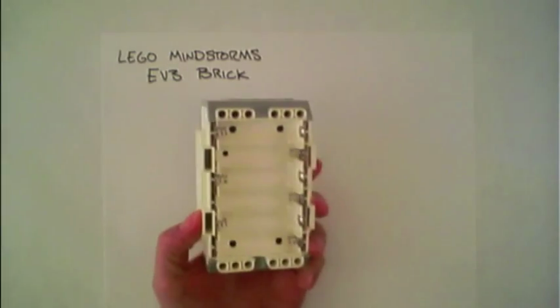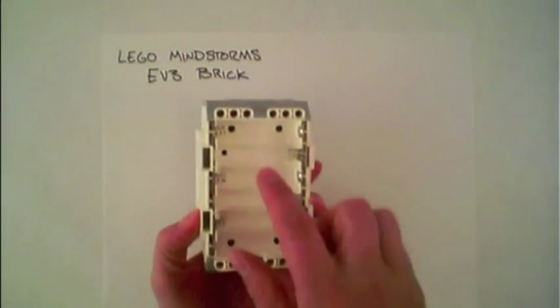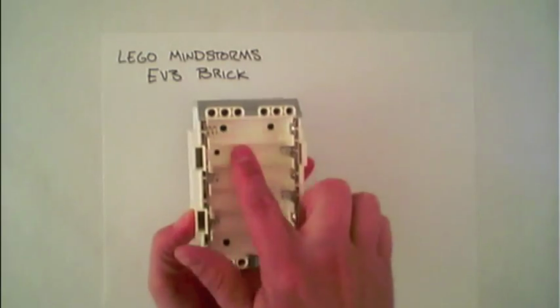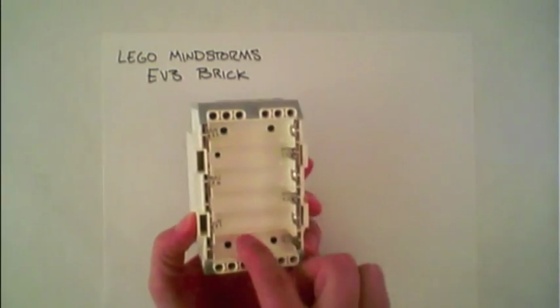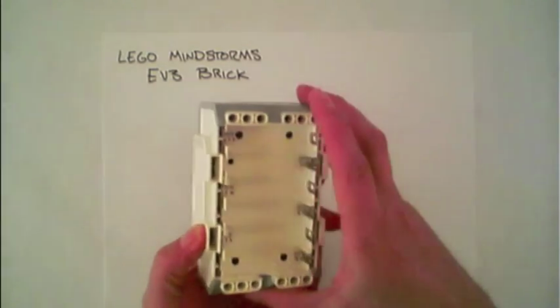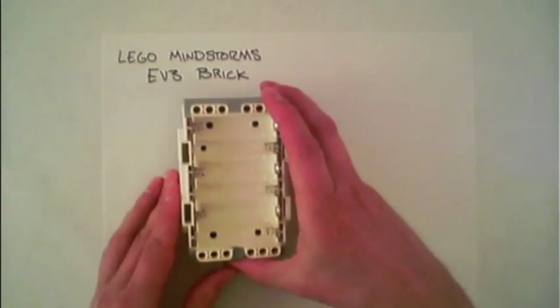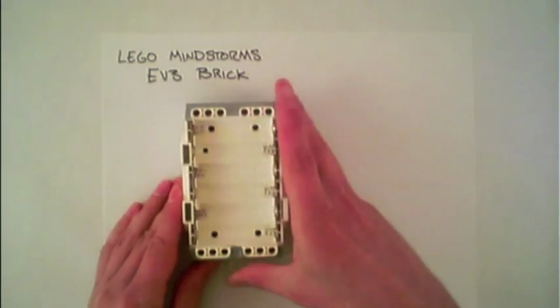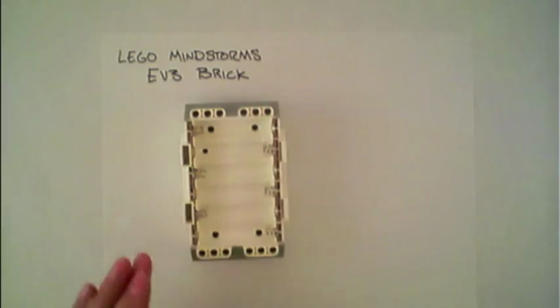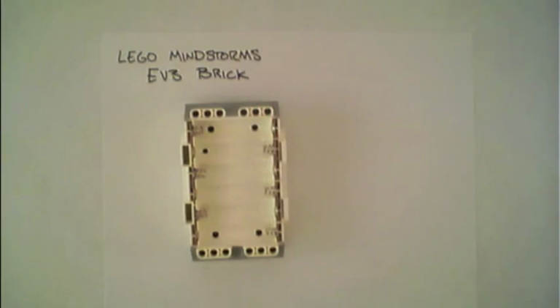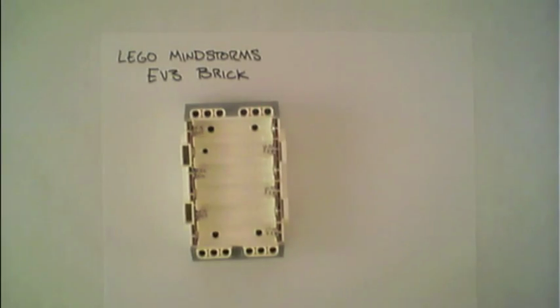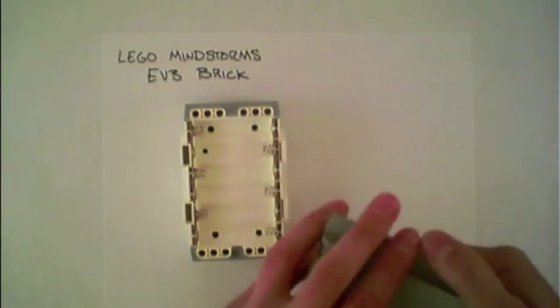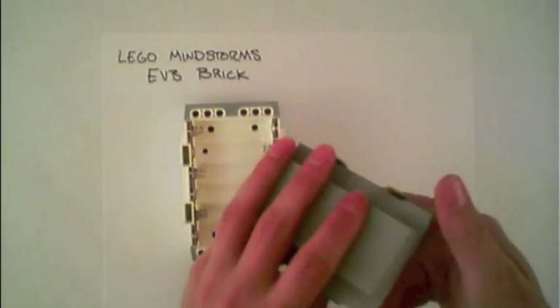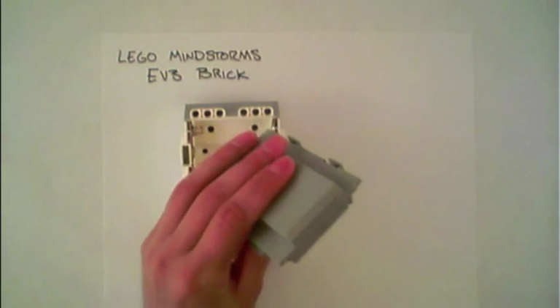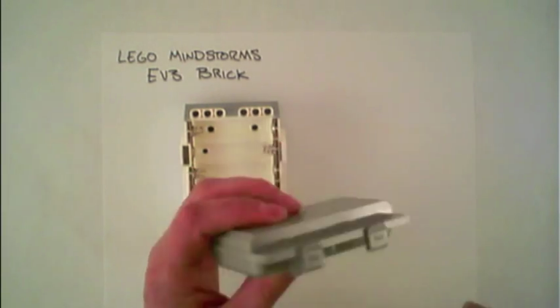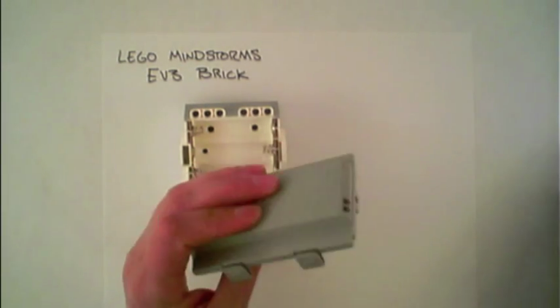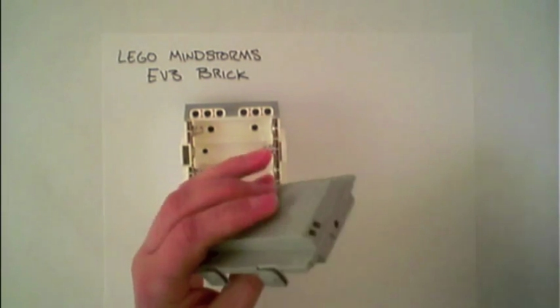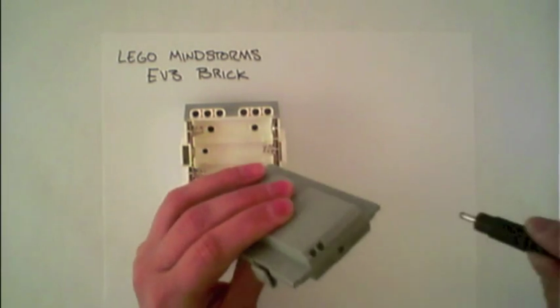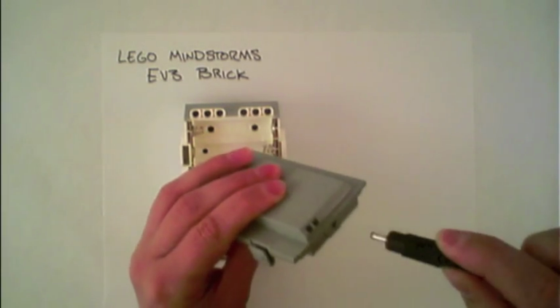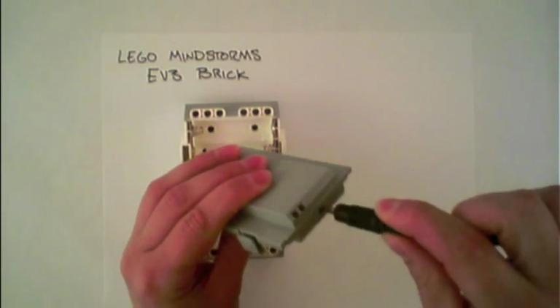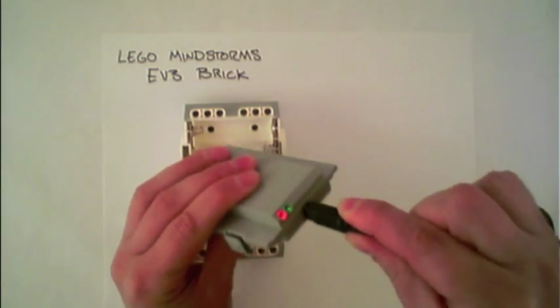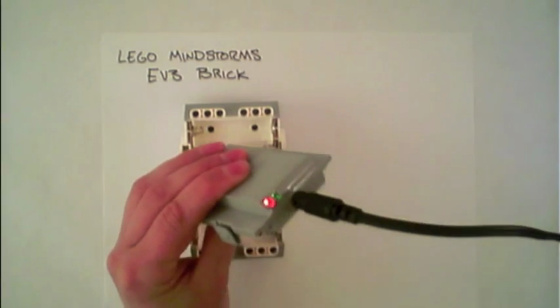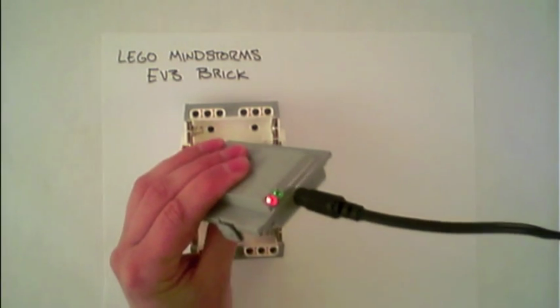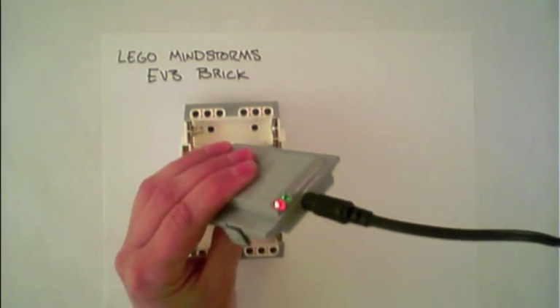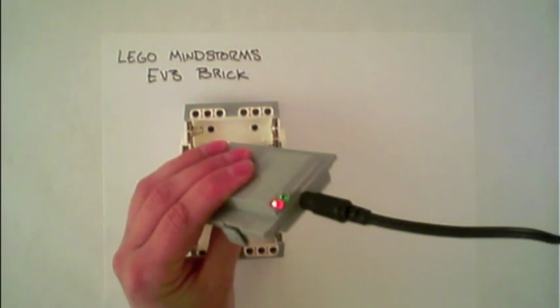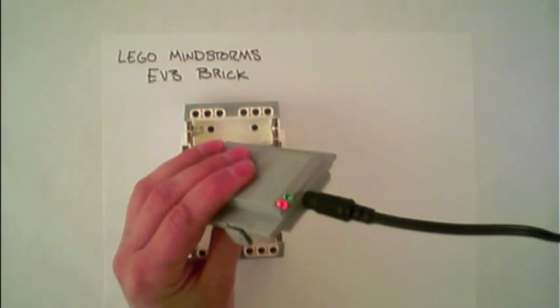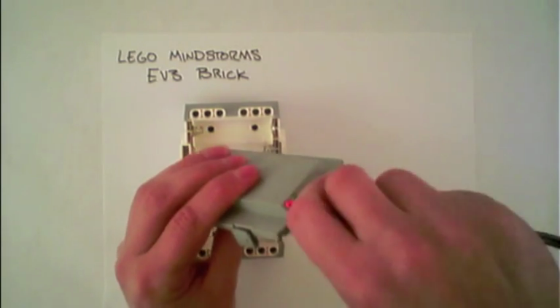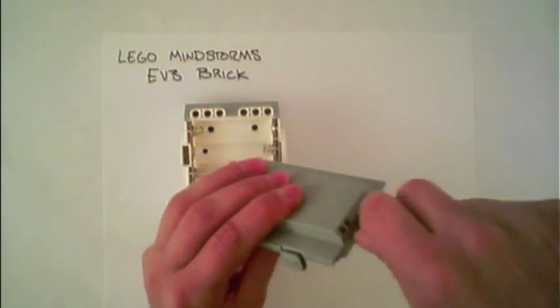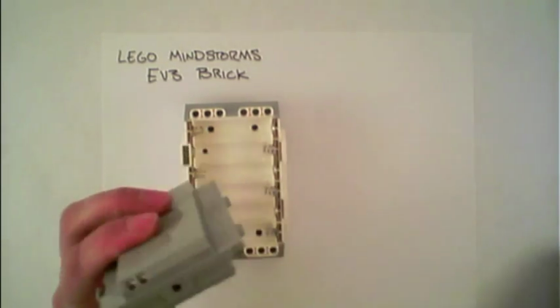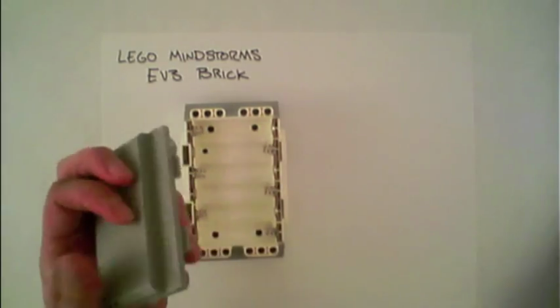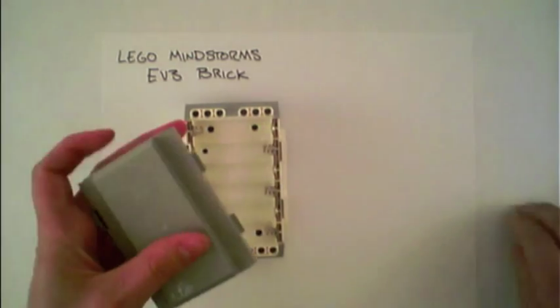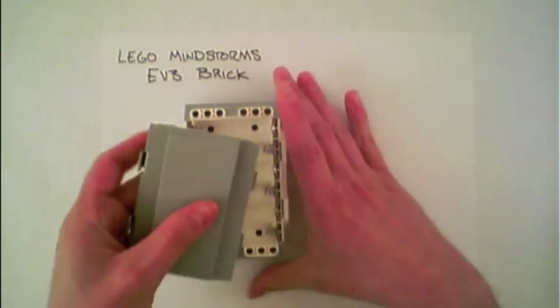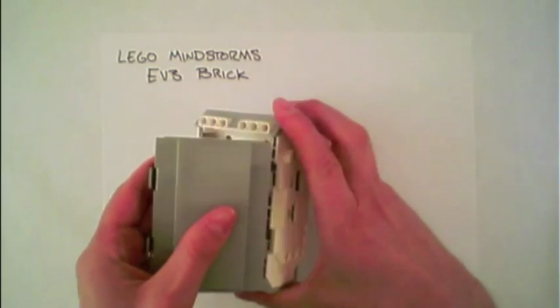It takes six AA batteries or uses an EV3 rechargeable battery that can be charged using the appropriate wall charger. The battery clicks into the back of the EV3 brick like so.